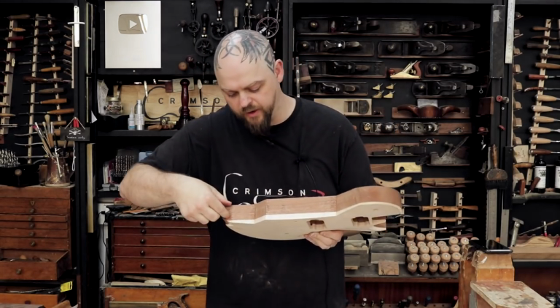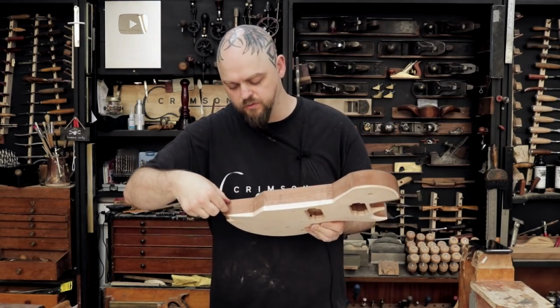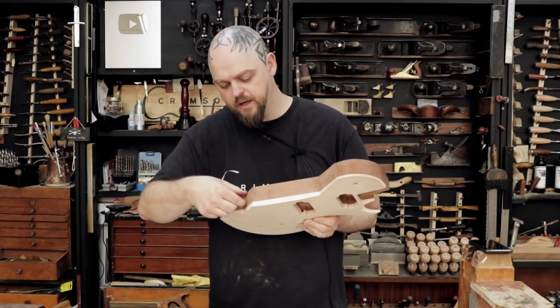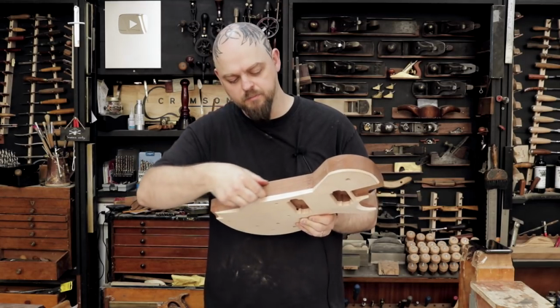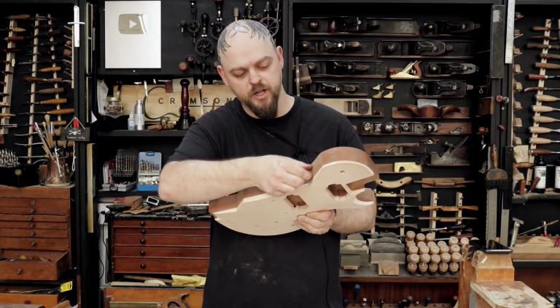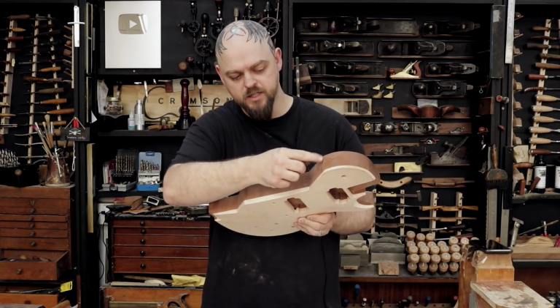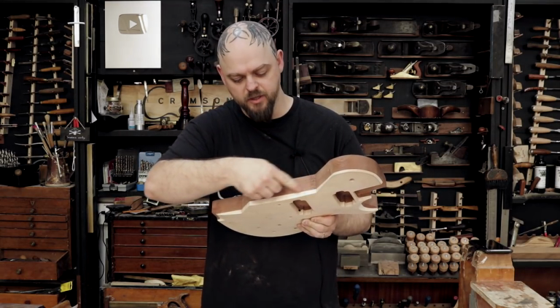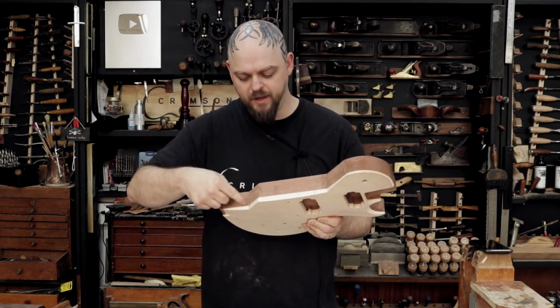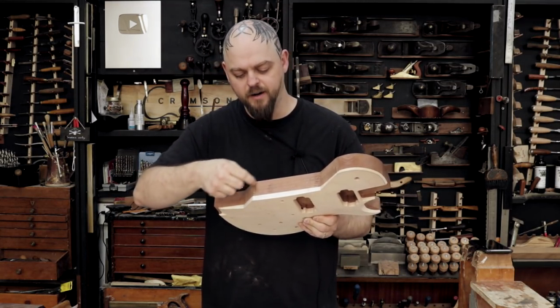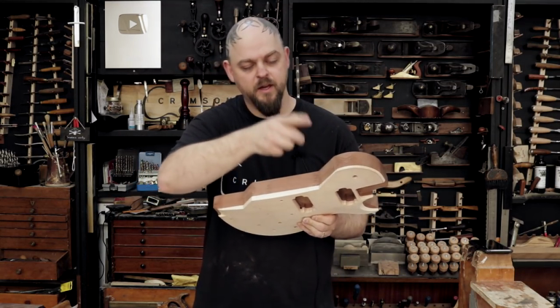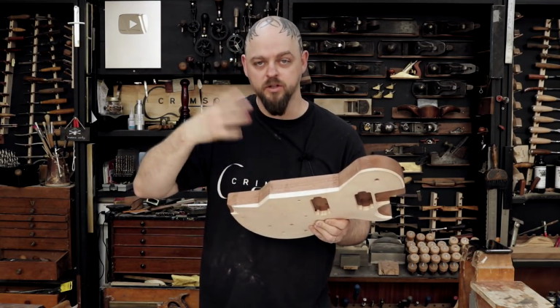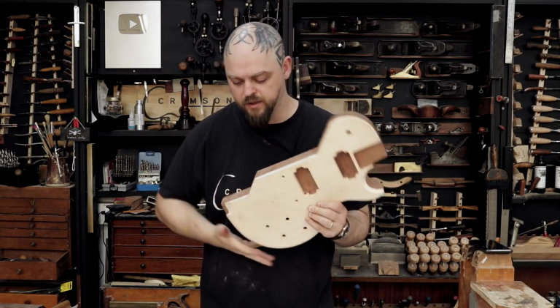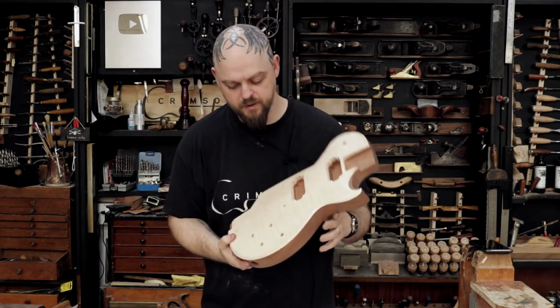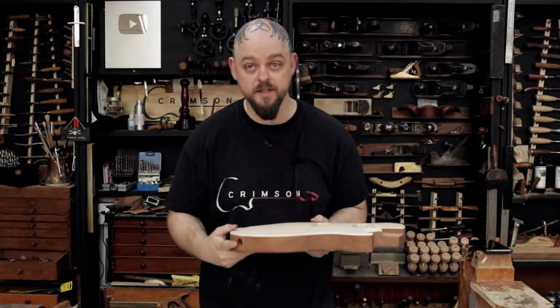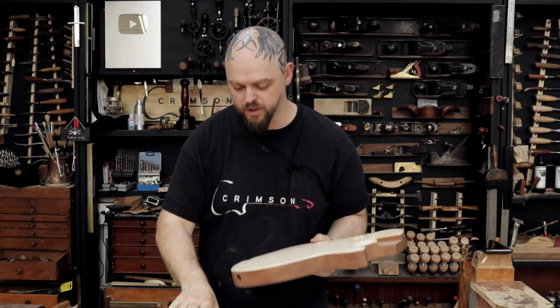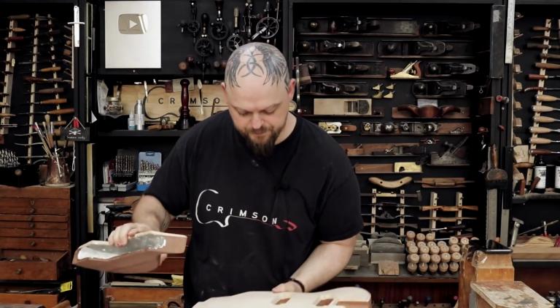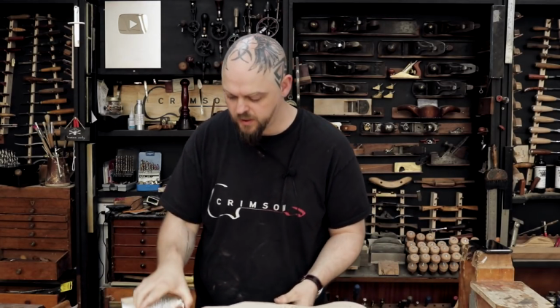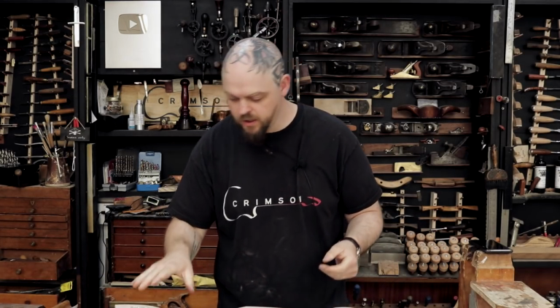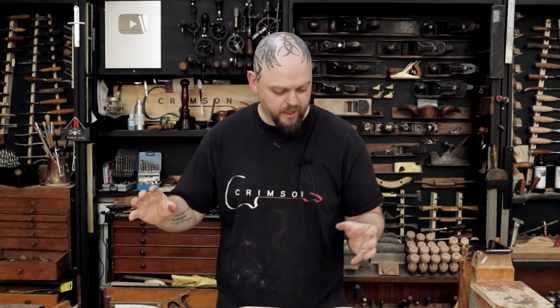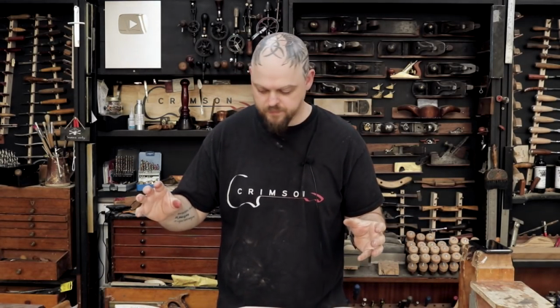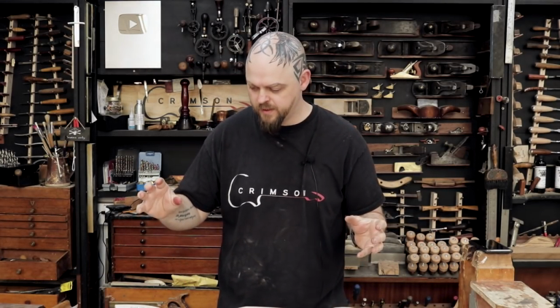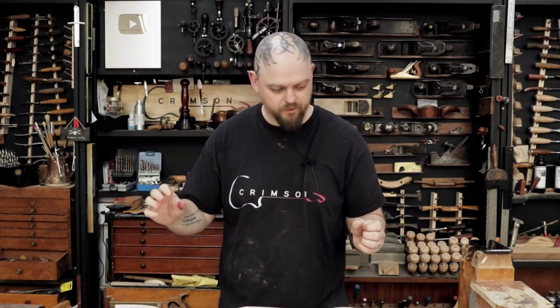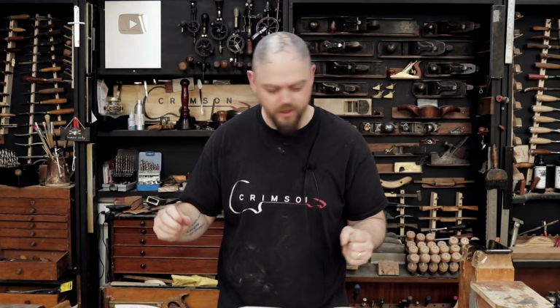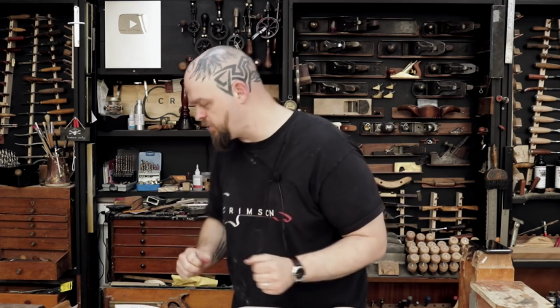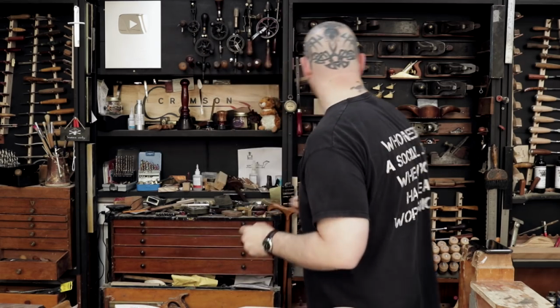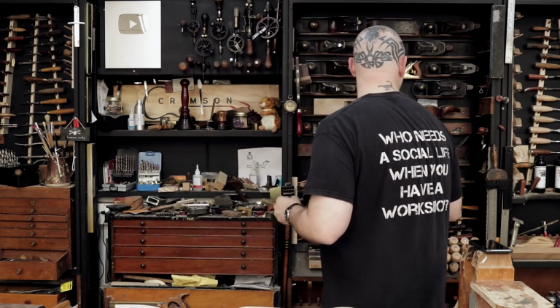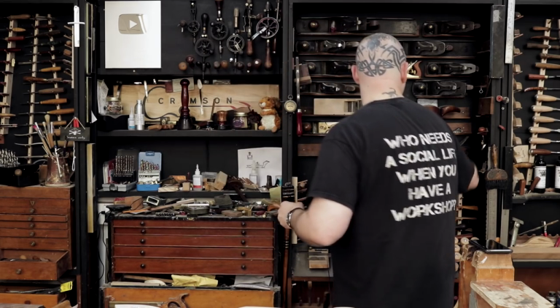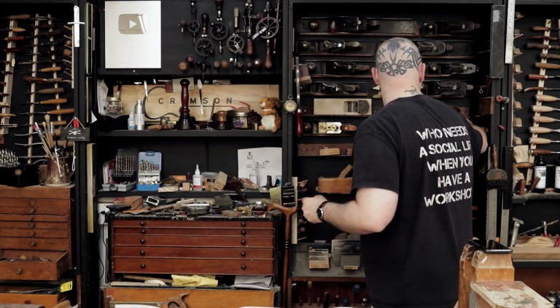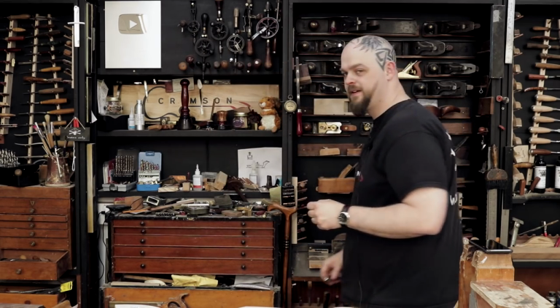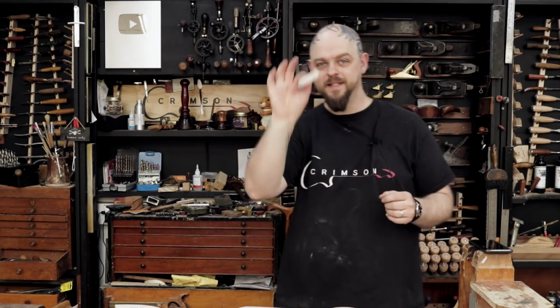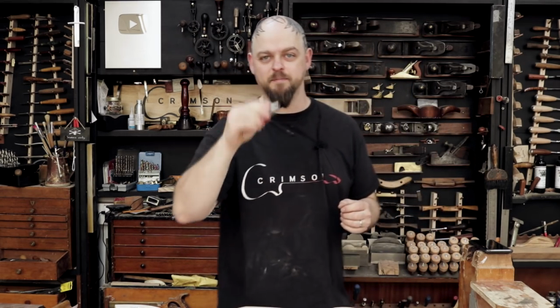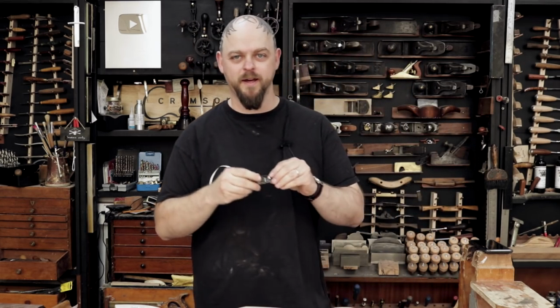I also have to put another mass of aluminium here because you can see that bit. Now I require a block plane. Tiny block plane!